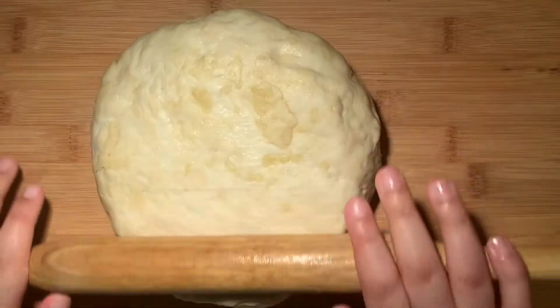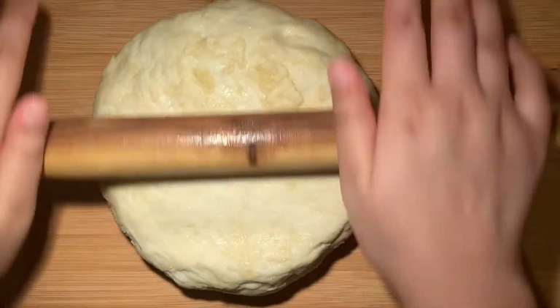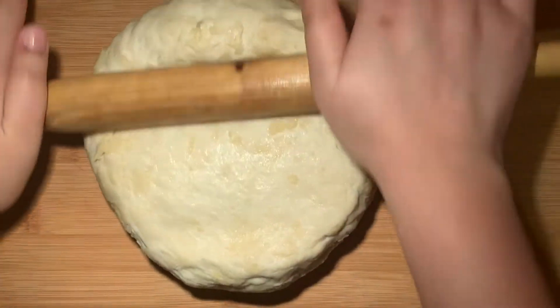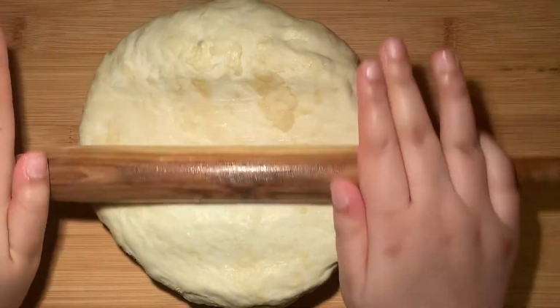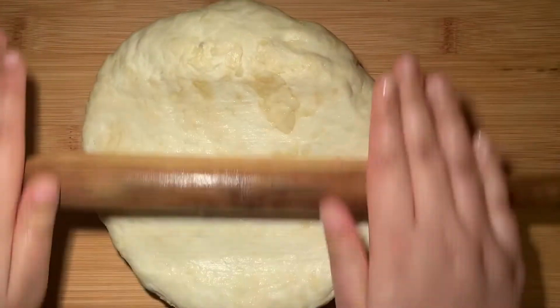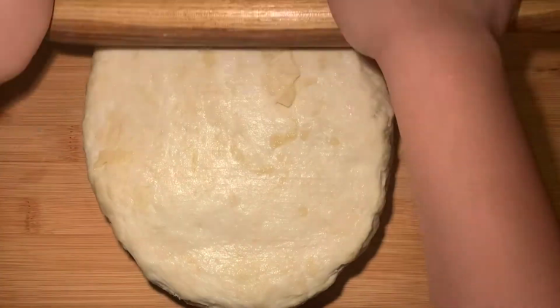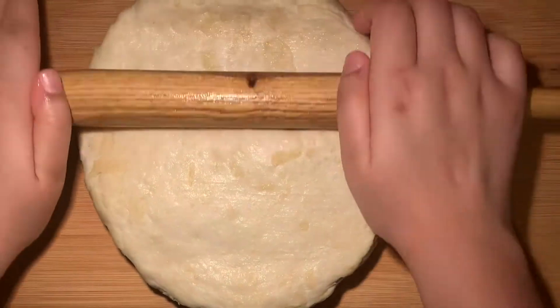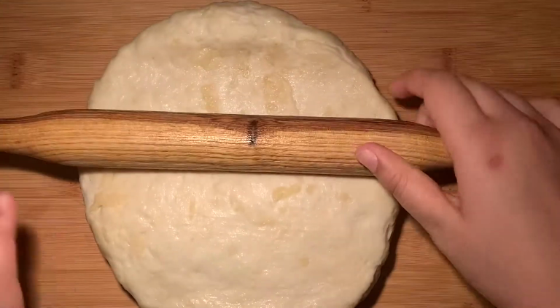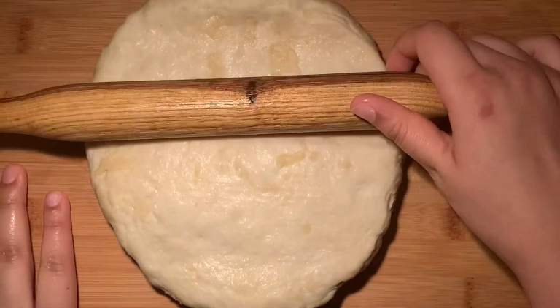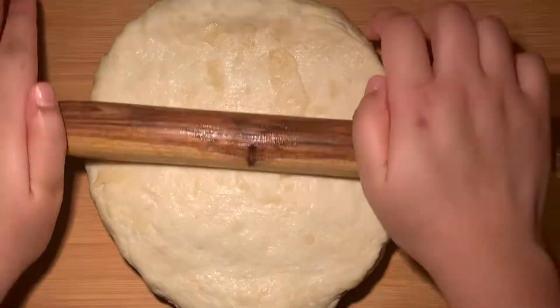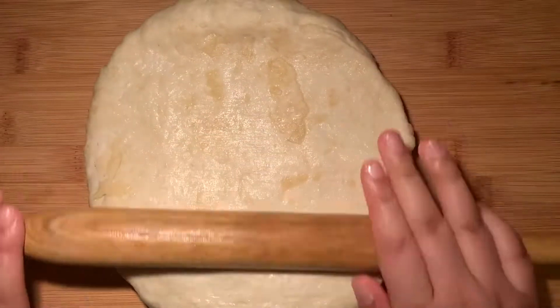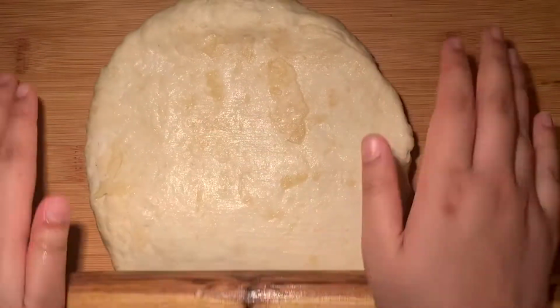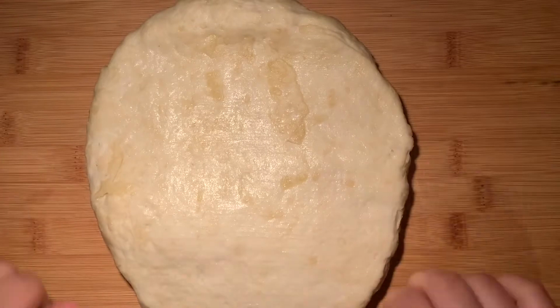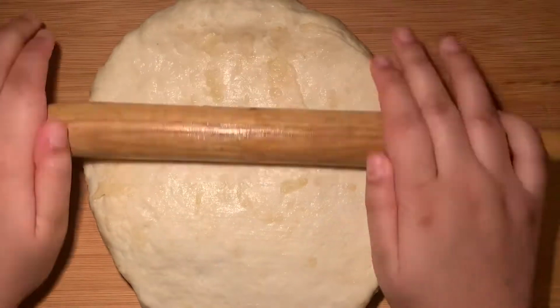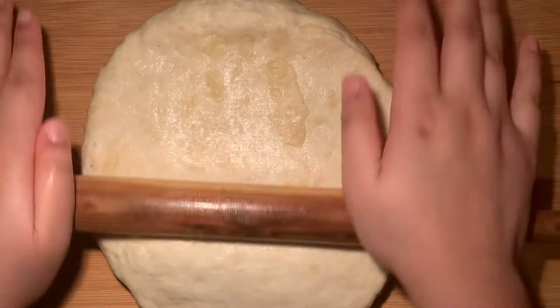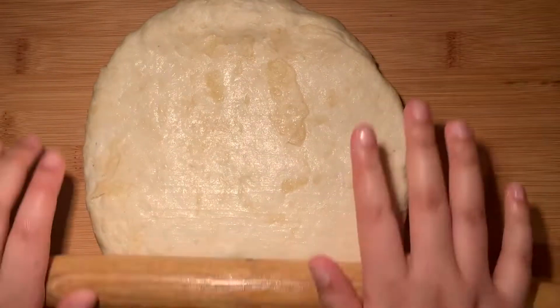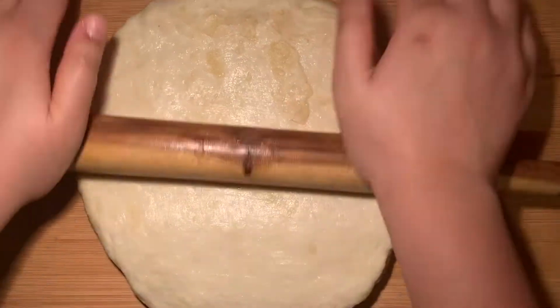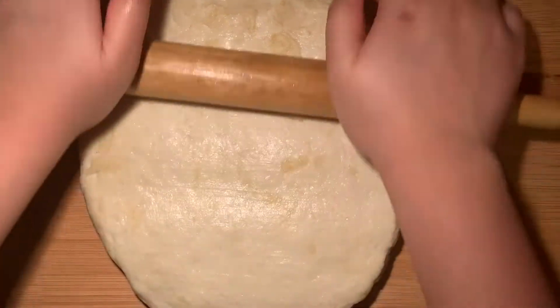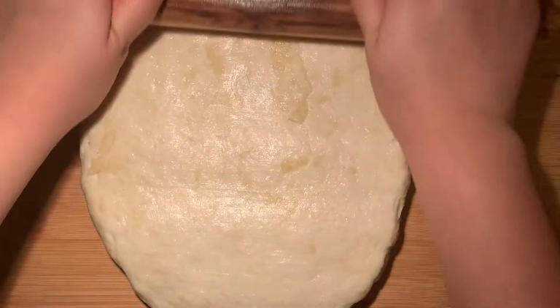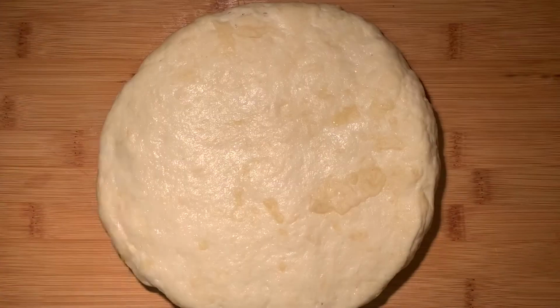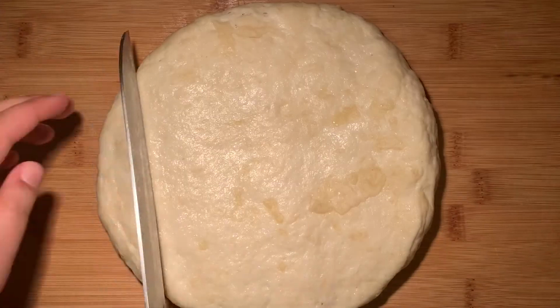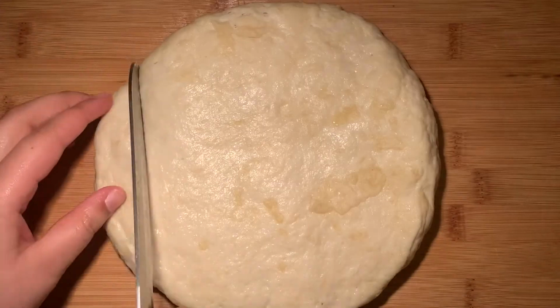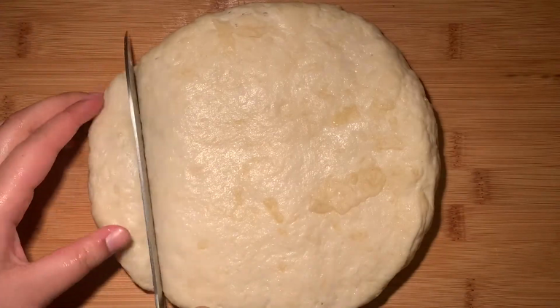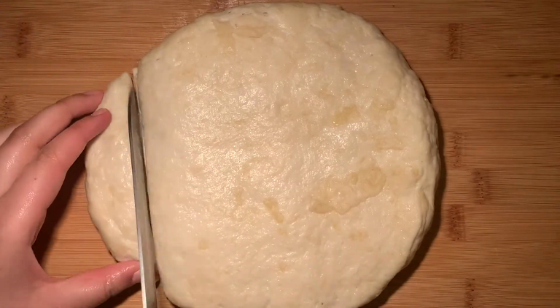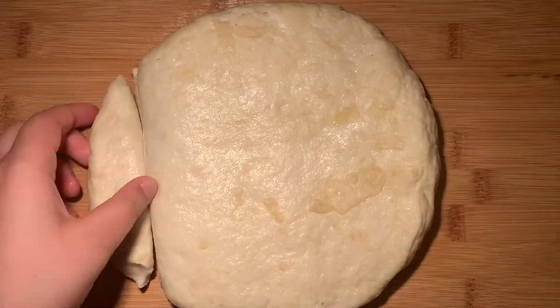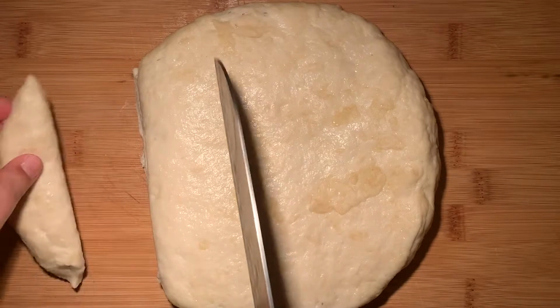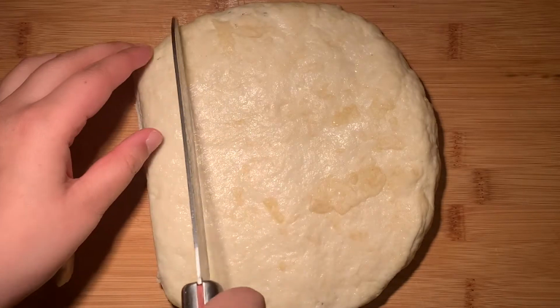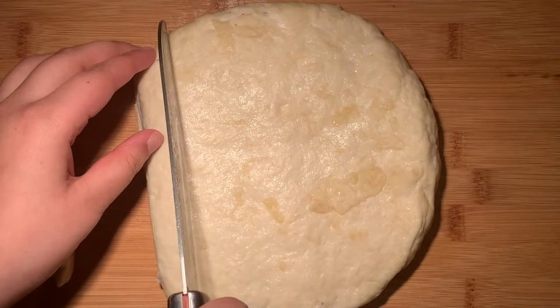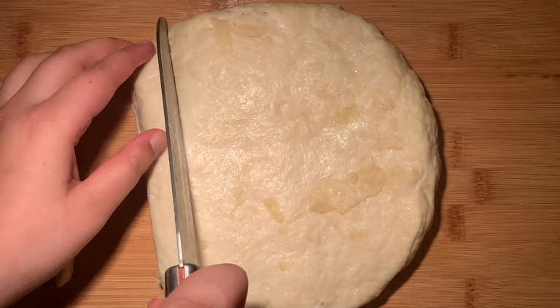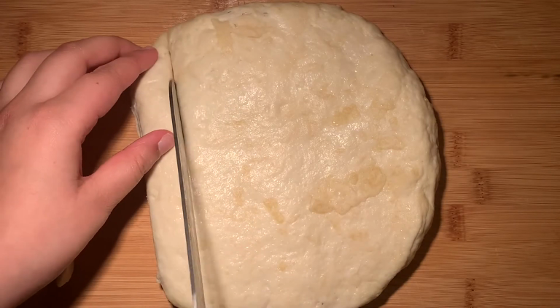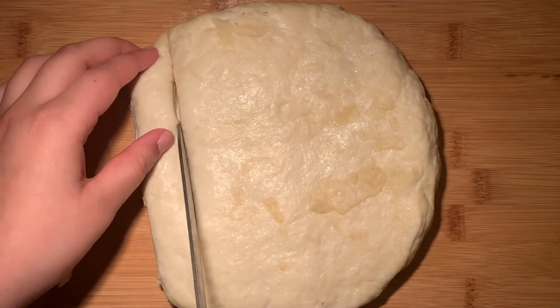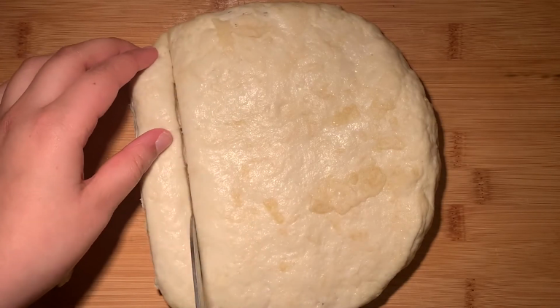Your dough should have risen slightly, so once you're done resting it, just take it out of the bowl, put it onto a surface and roll it out just a little bit — not too much — and then we're going to cut this into about eight to ten even pieces.